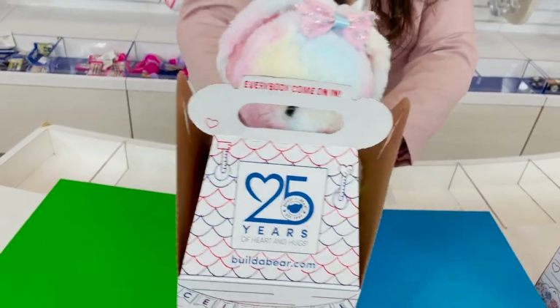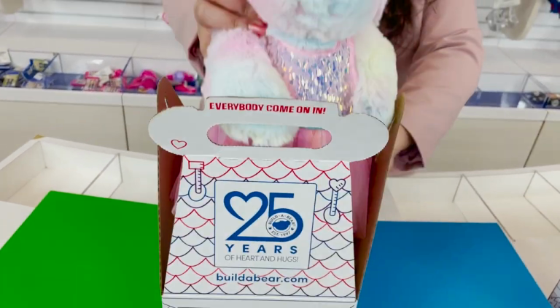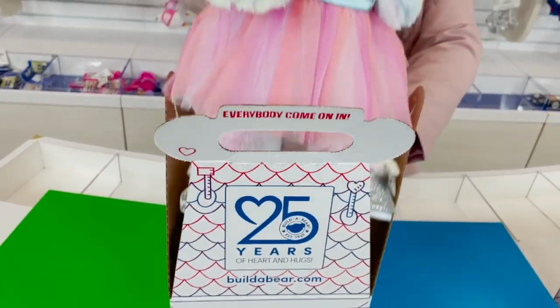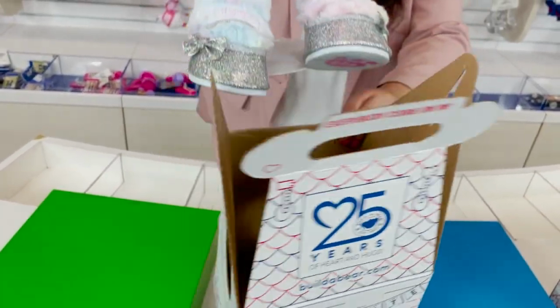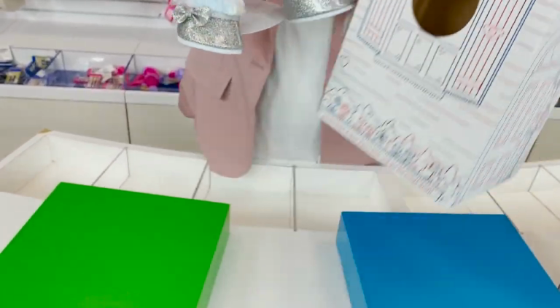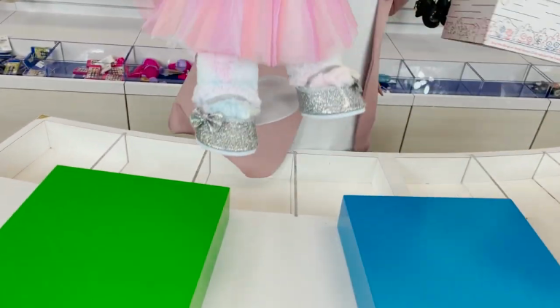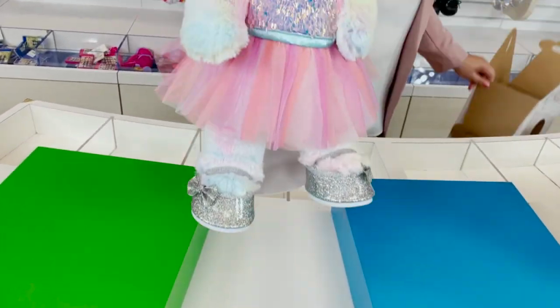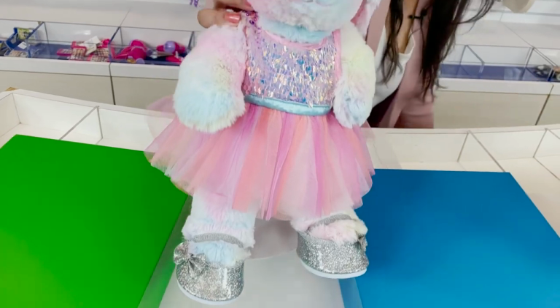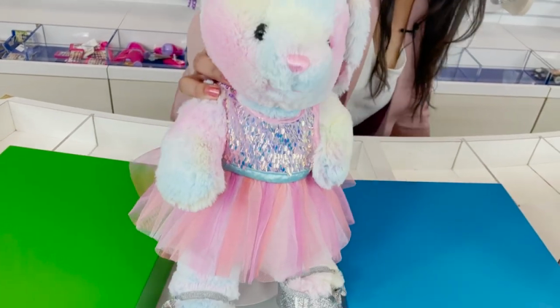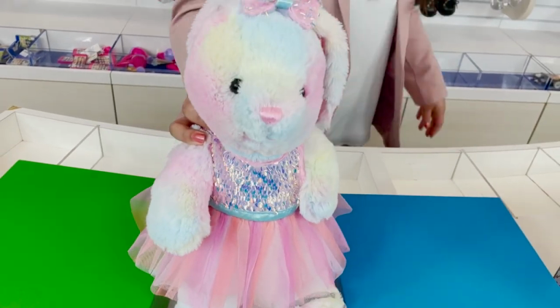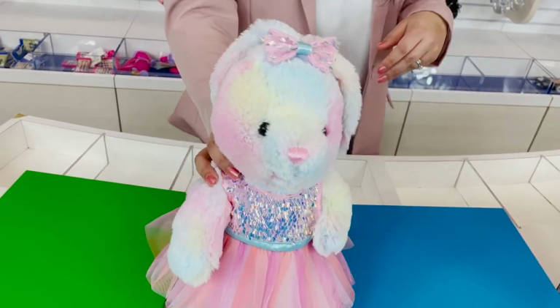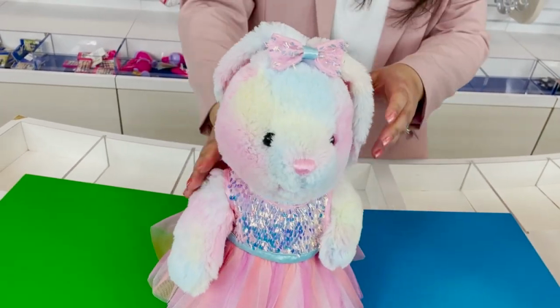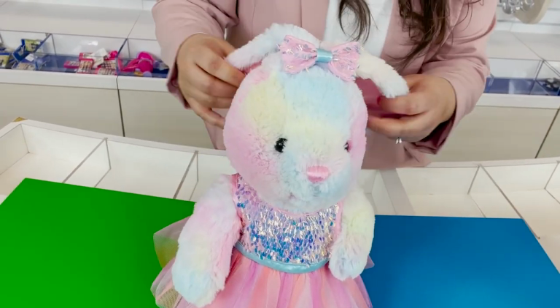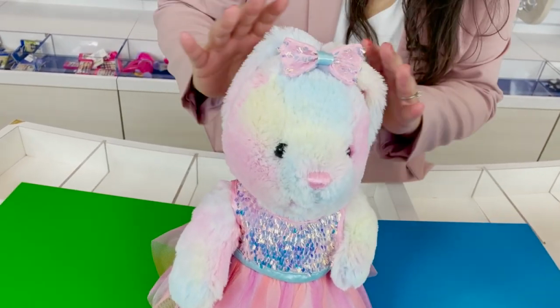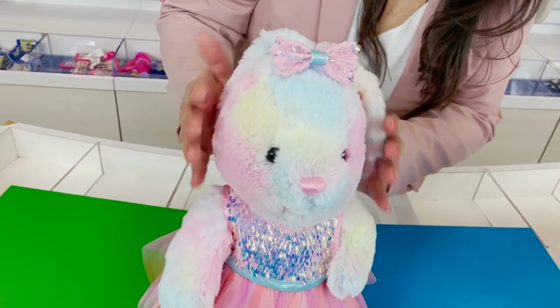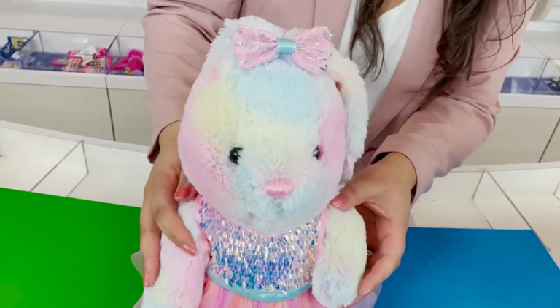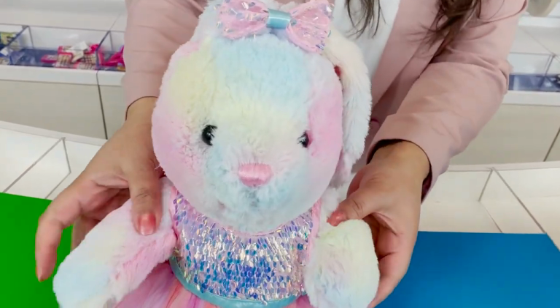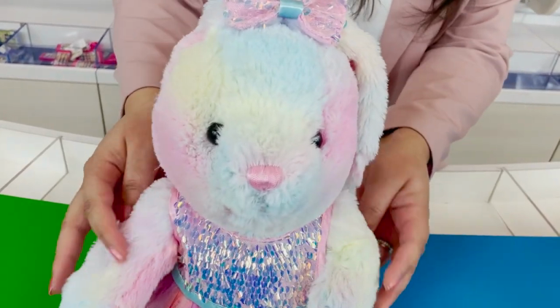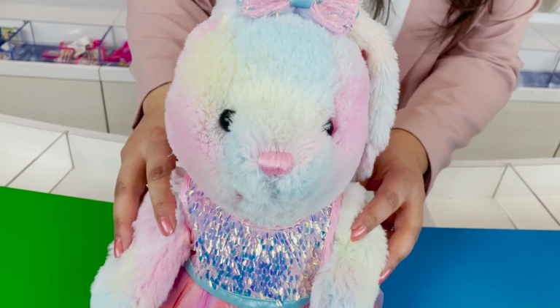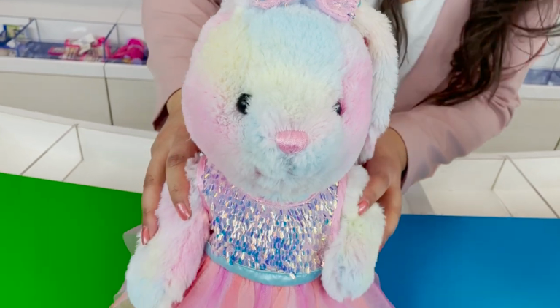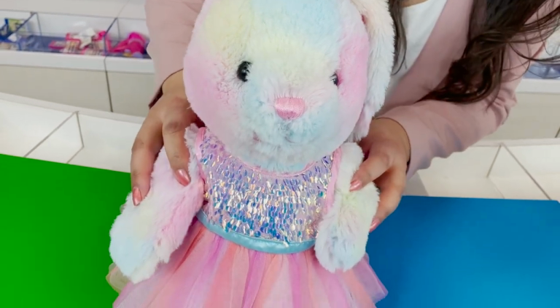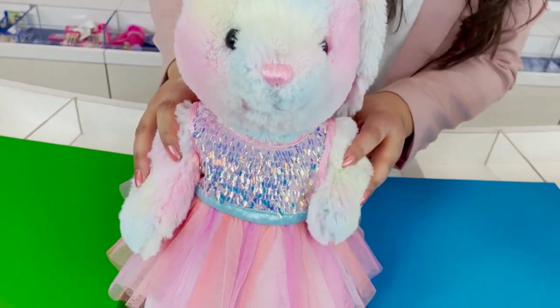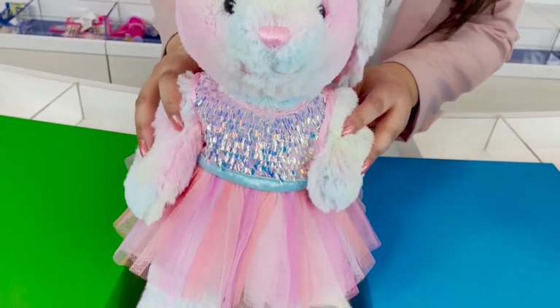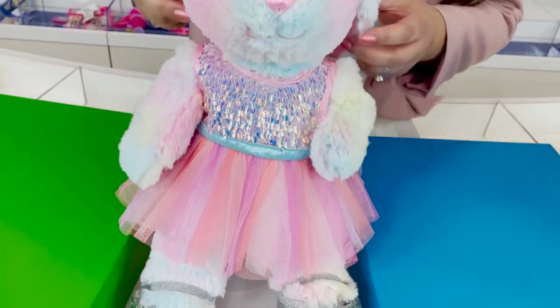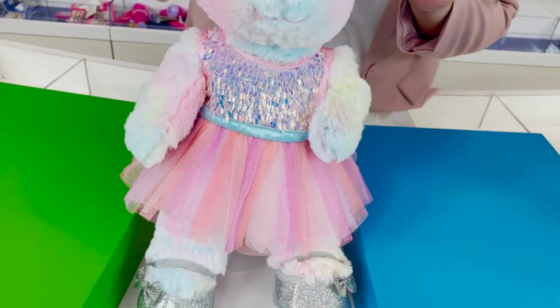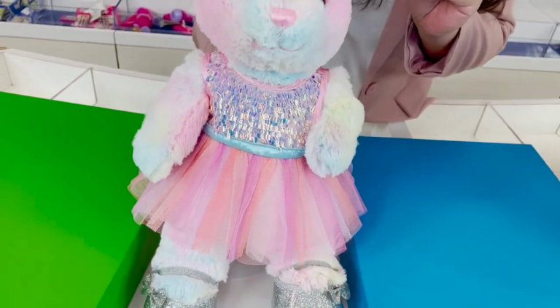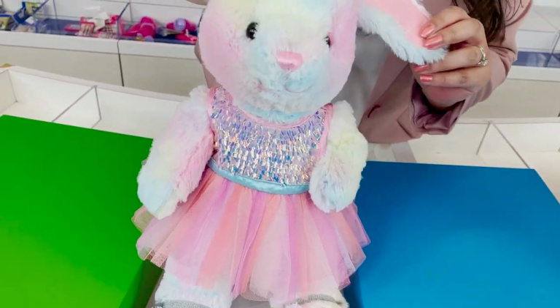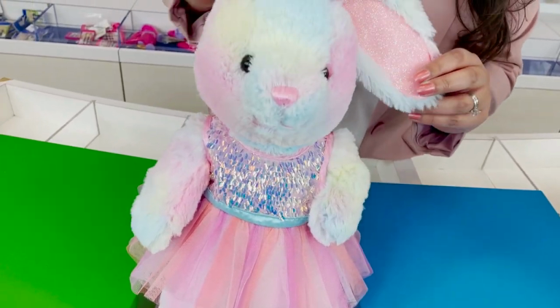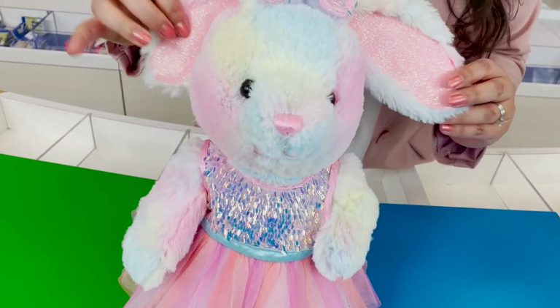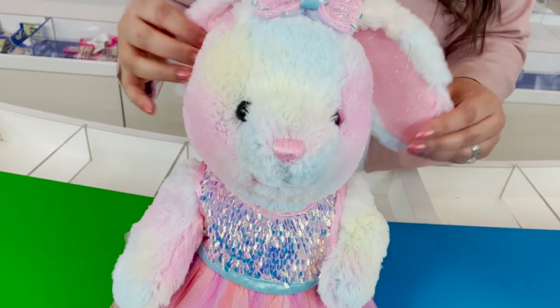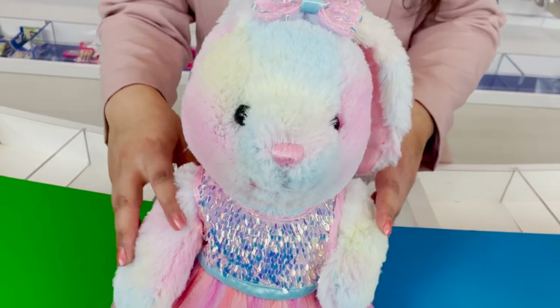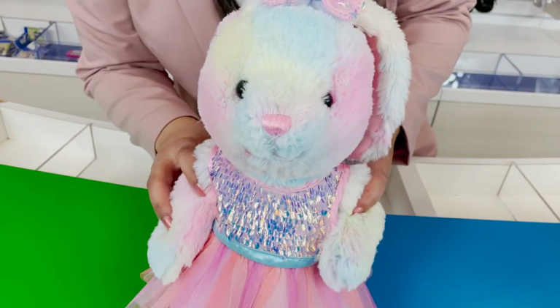Look at this amazing bunny — it is our Pastel Swirl Paulette. She's so soft, and look at all these beautiful colored swirls throughout. Inside her ear there's pink glitter.